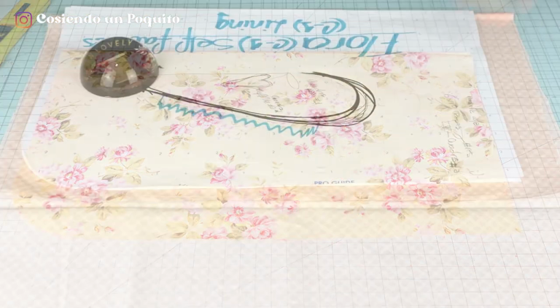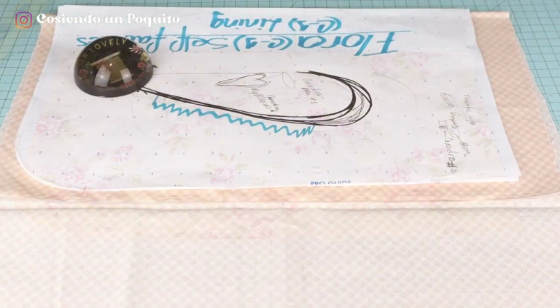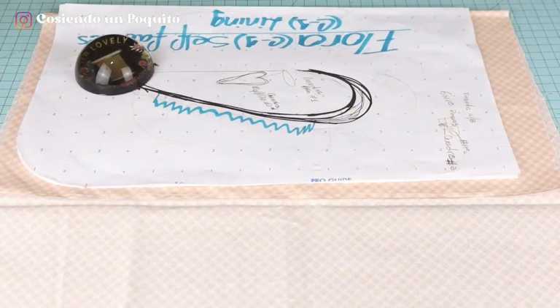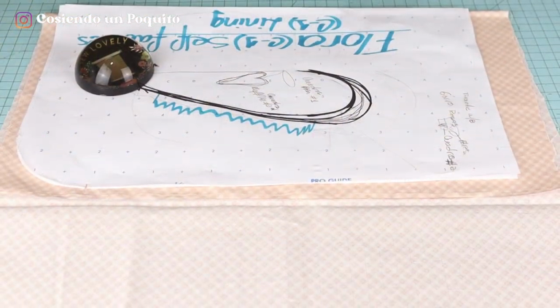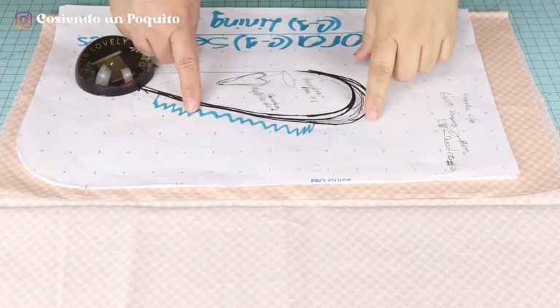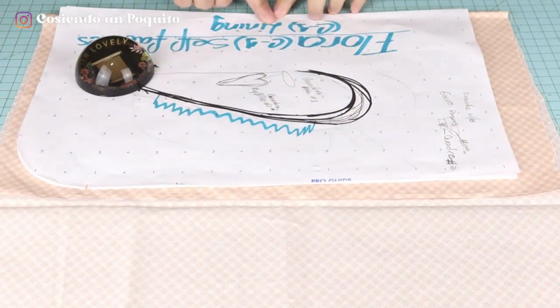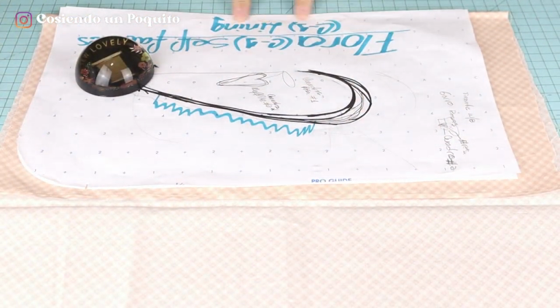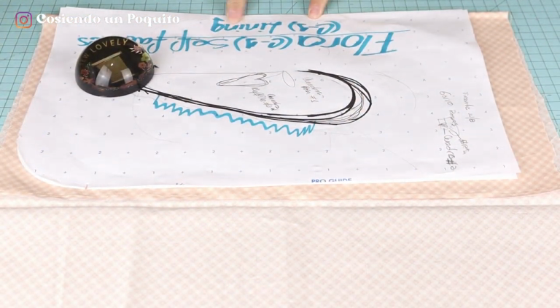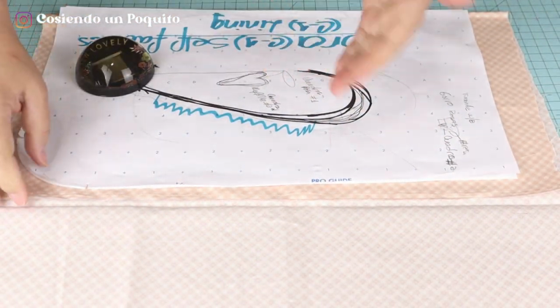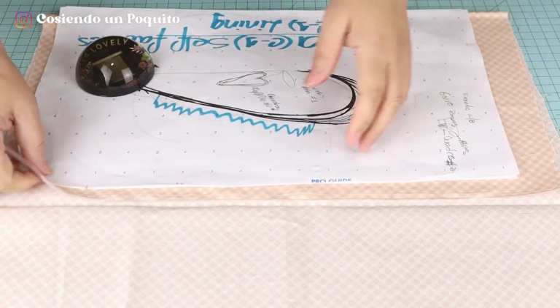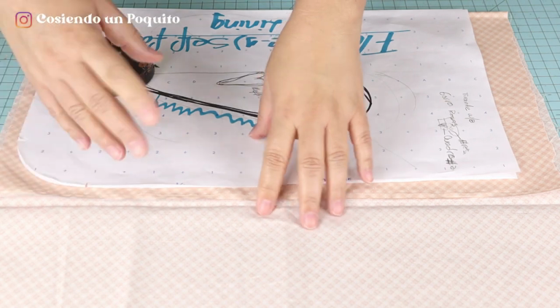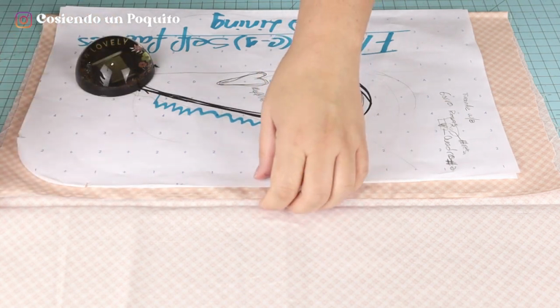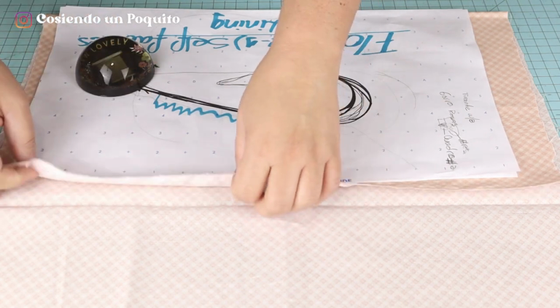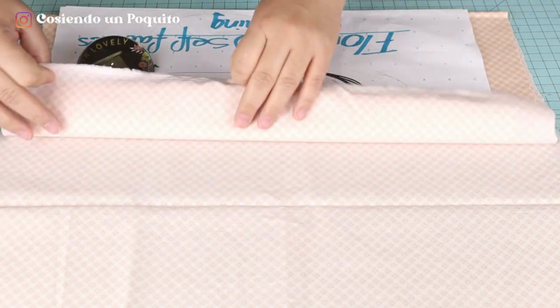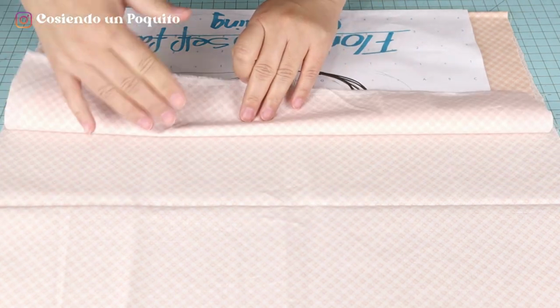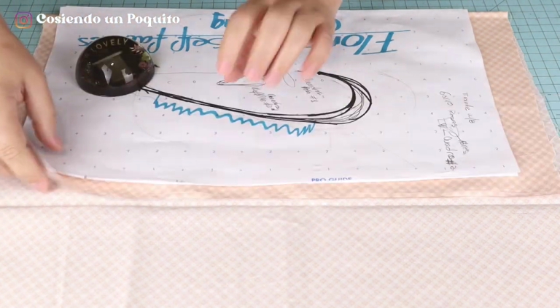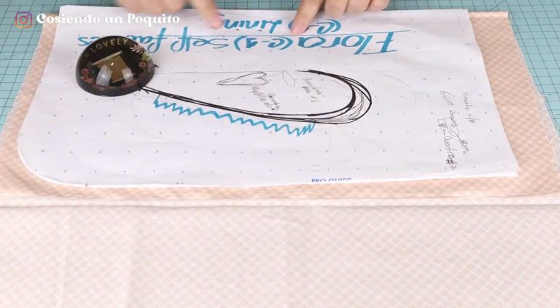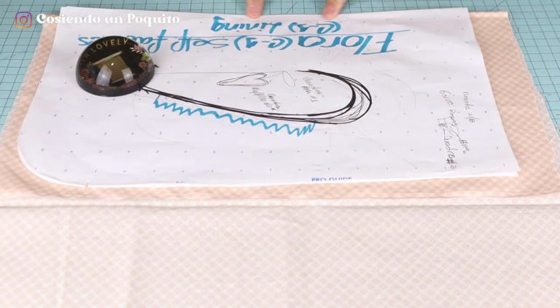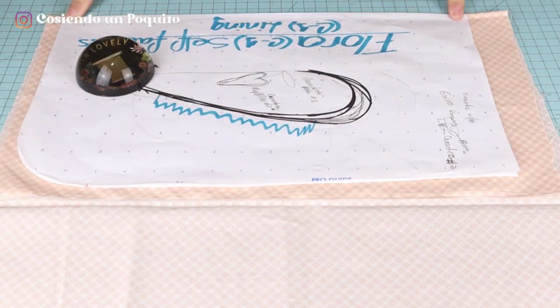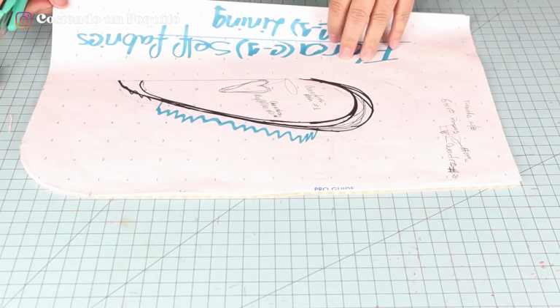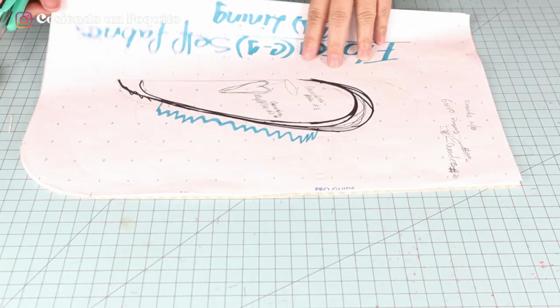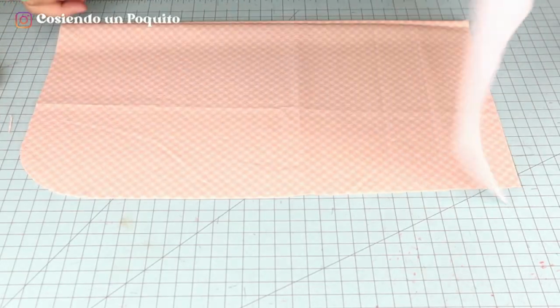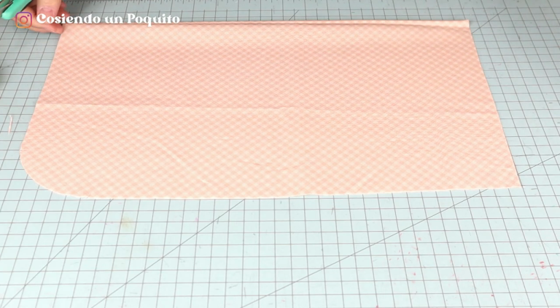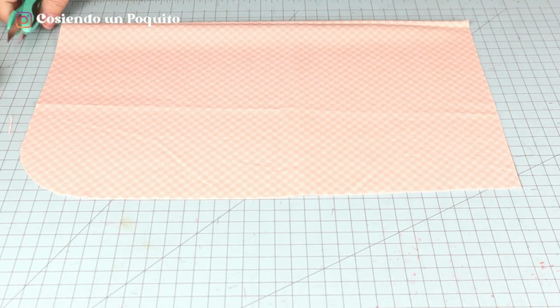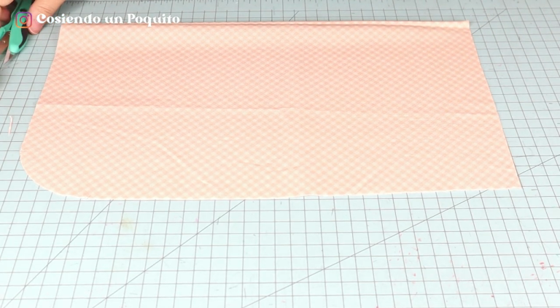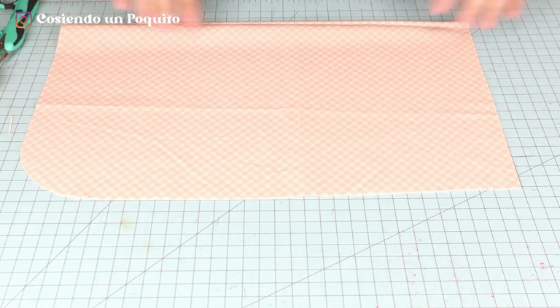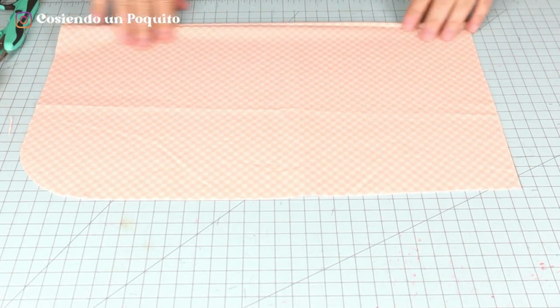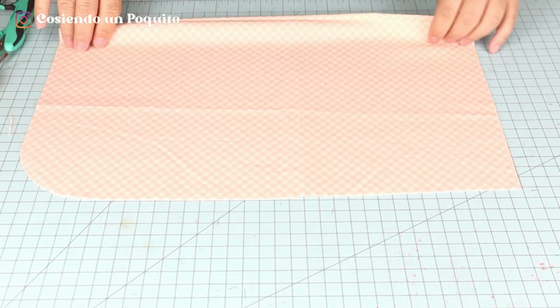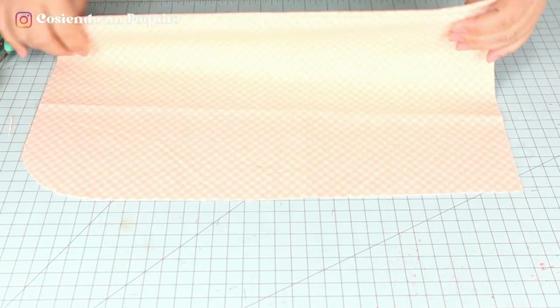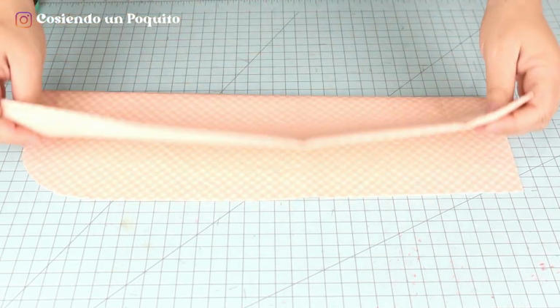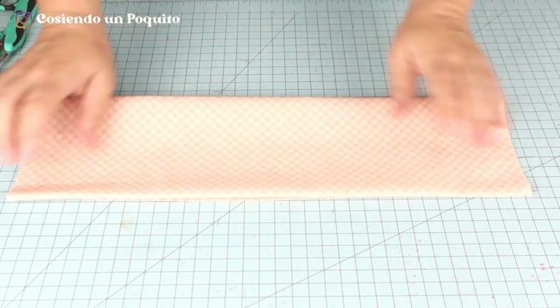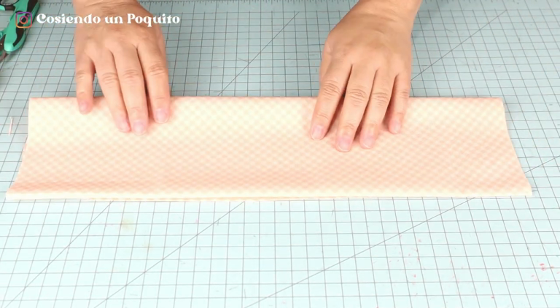To cut the lining, we are going to need the secondary combination fabric. We fold it over itself once again and do the same process. It should look like this and now we've finished cutting the lining.